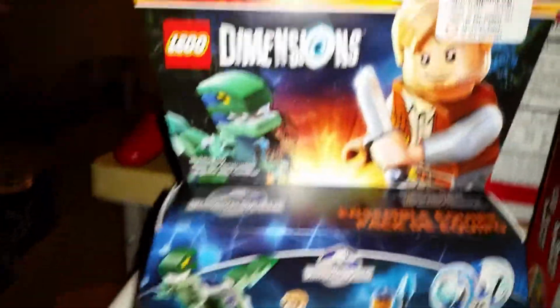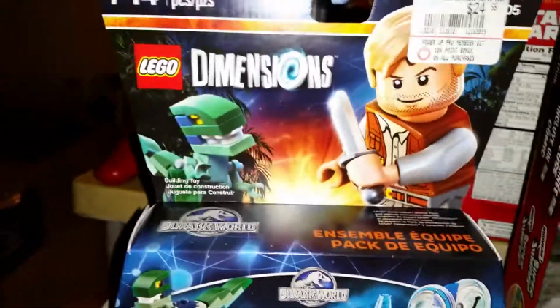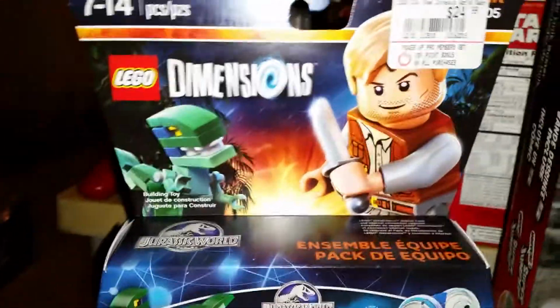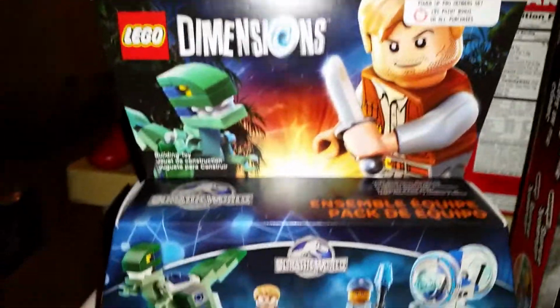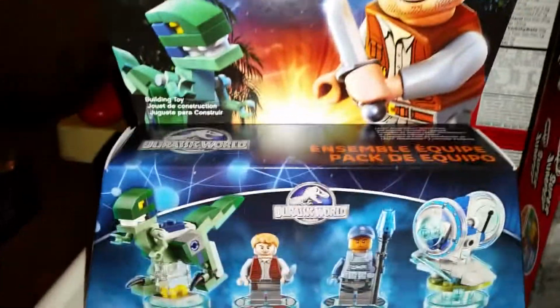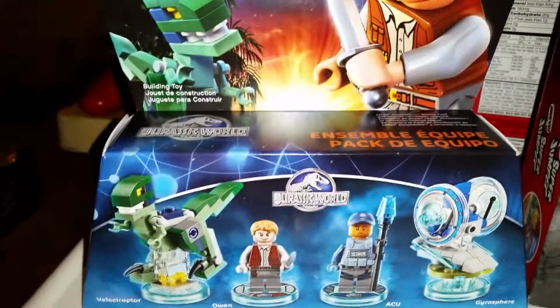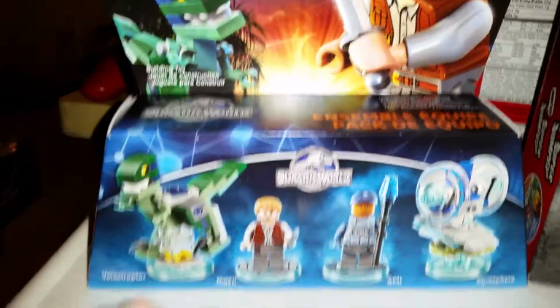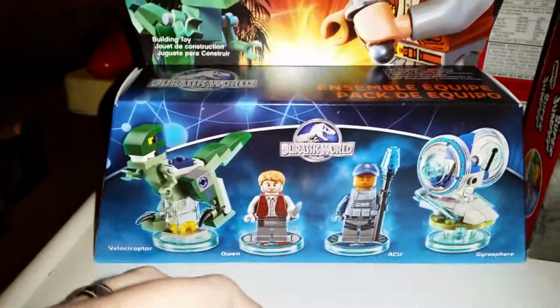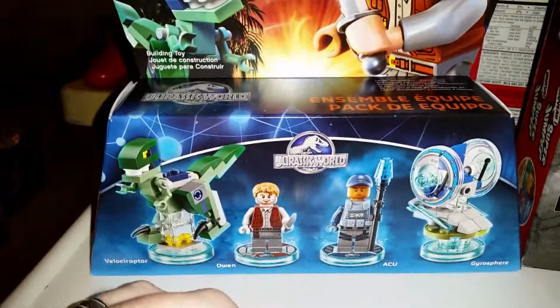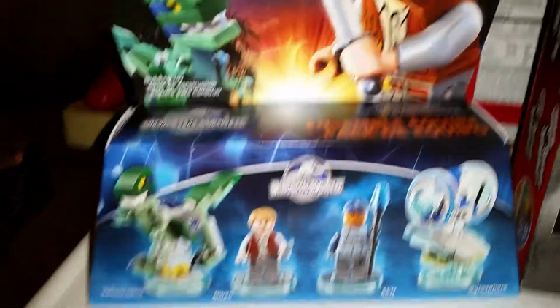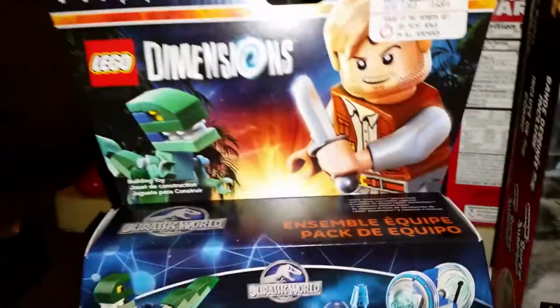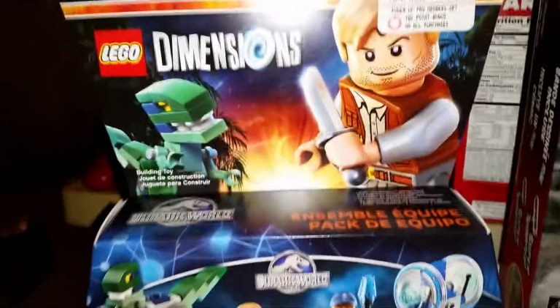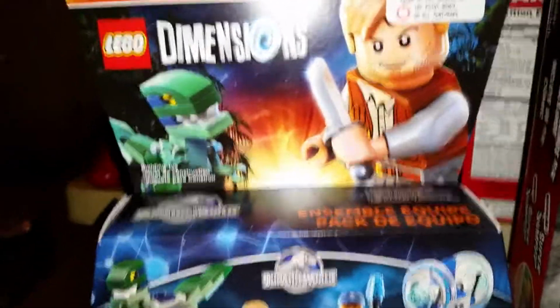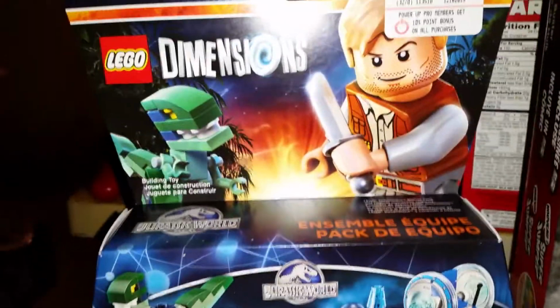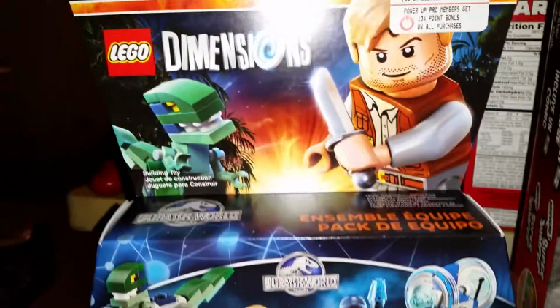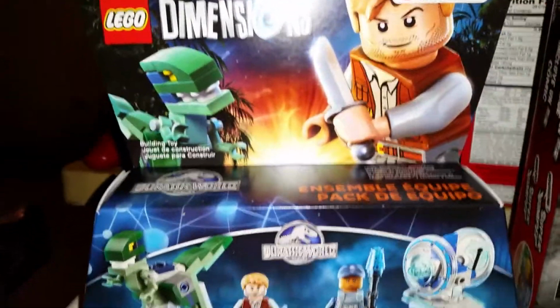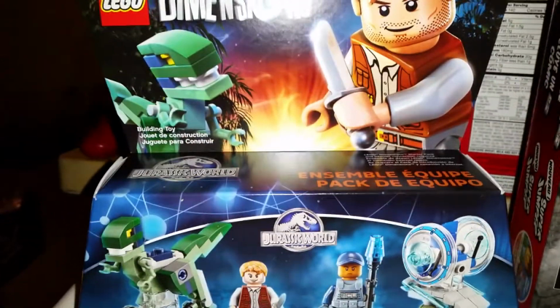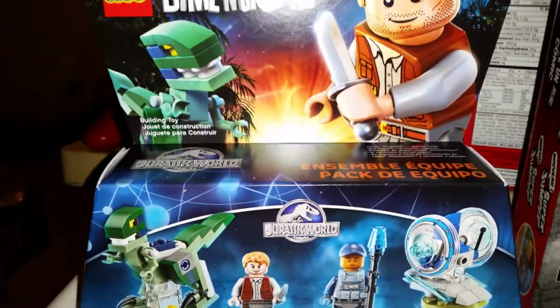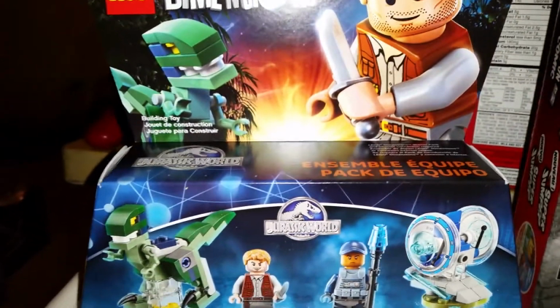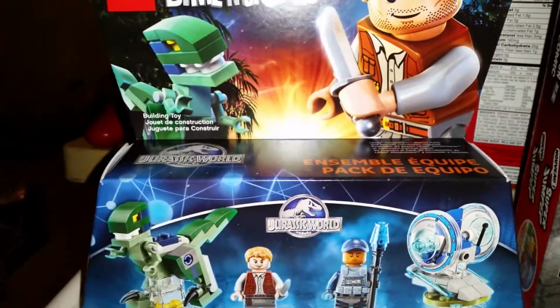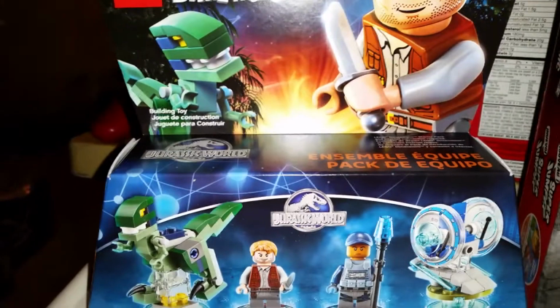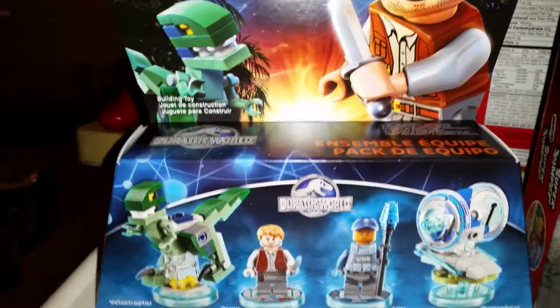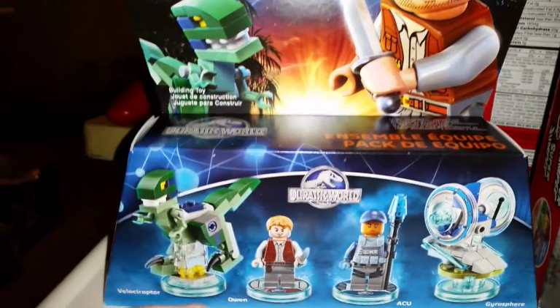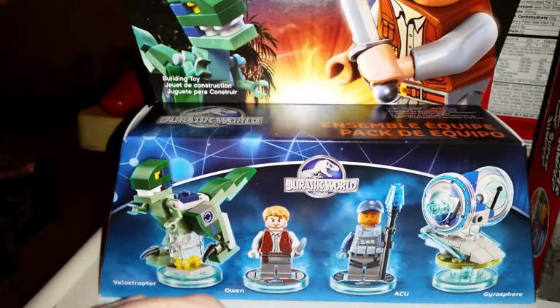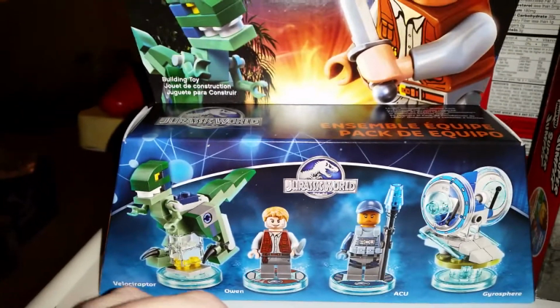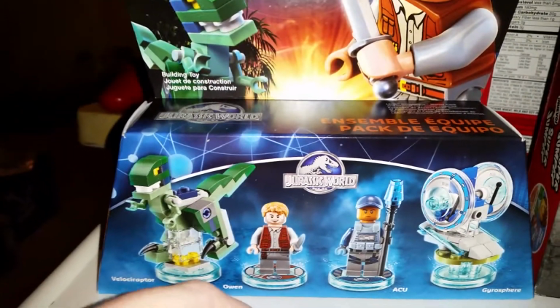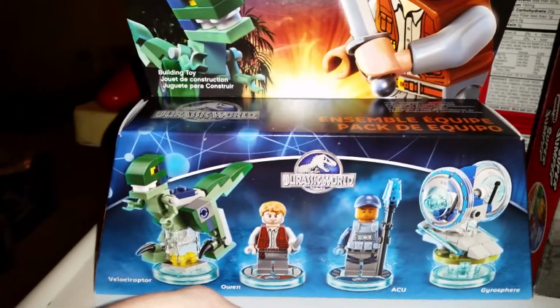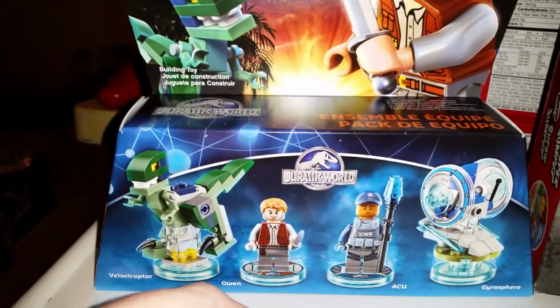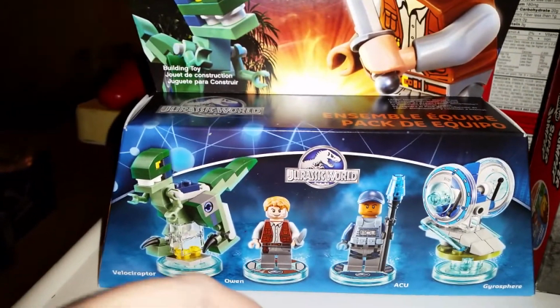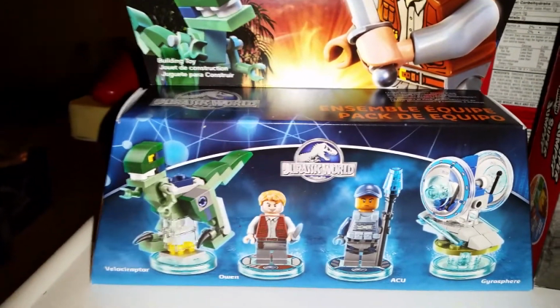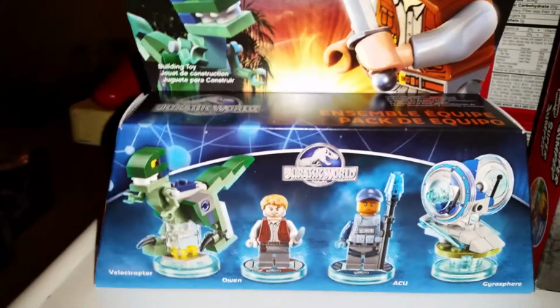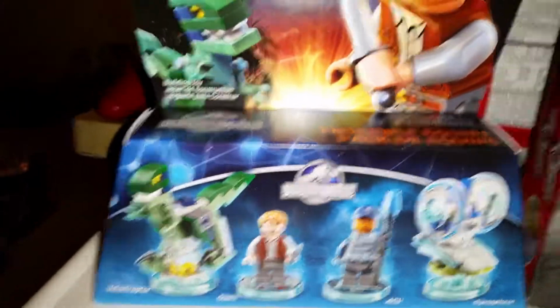I also picked up the Jurassic World LEGO Dimensions pack. It's 25% off at GameStop right now, so I wanted to go ahead and get that one. It was not one I had before.